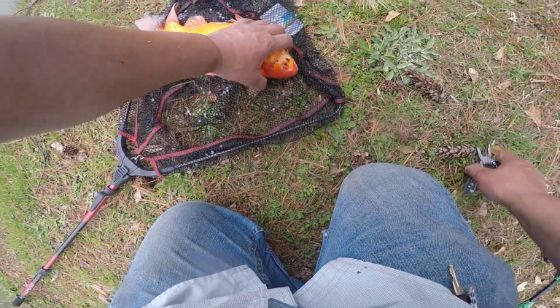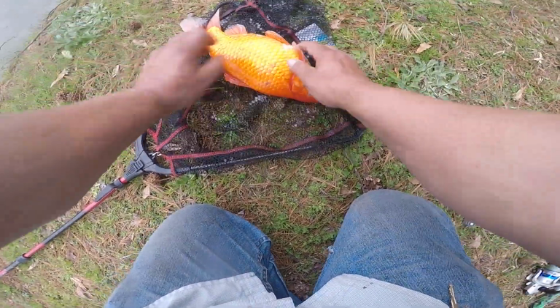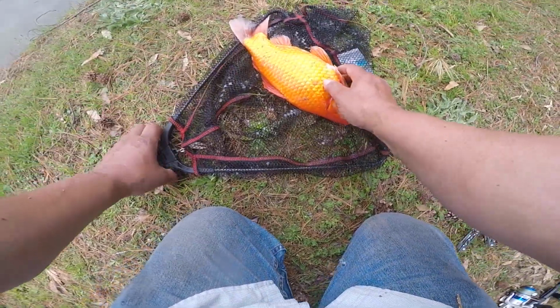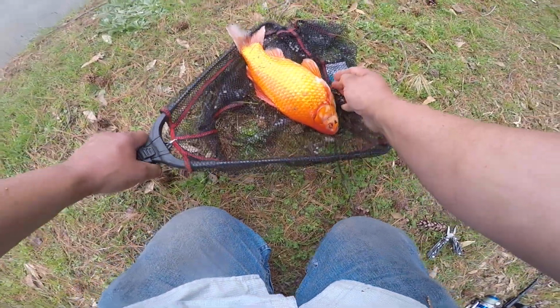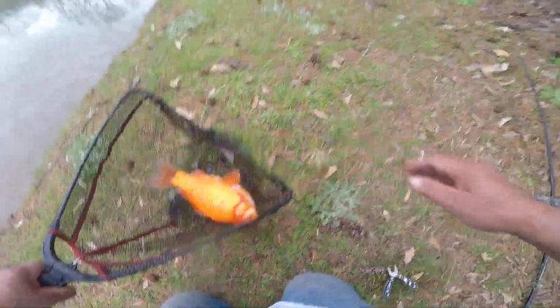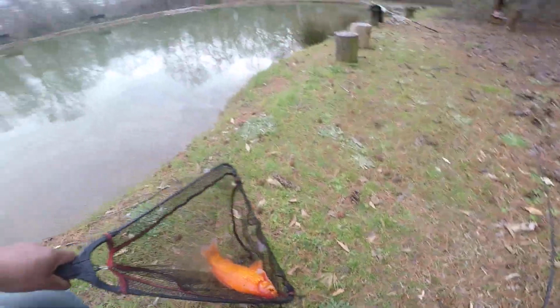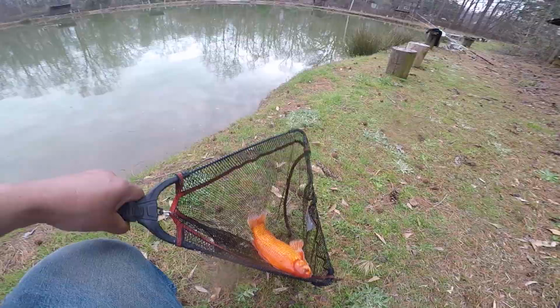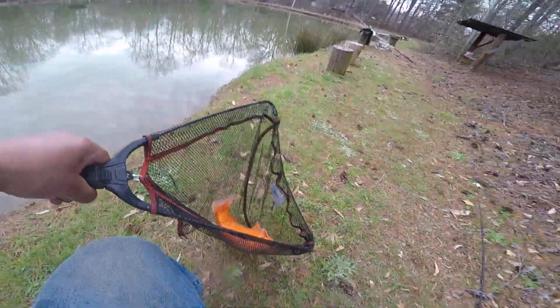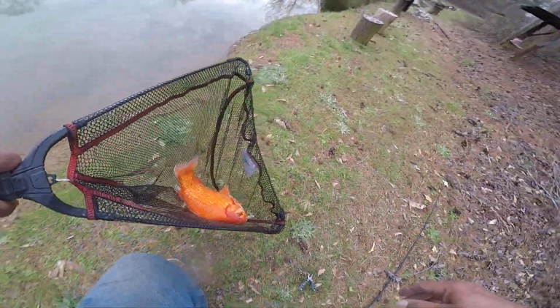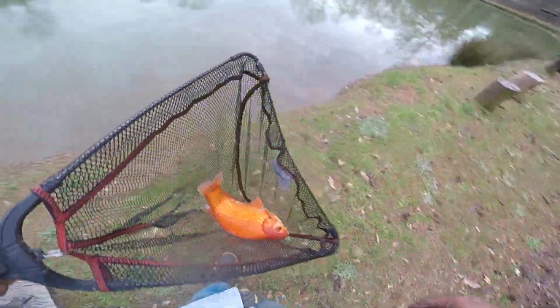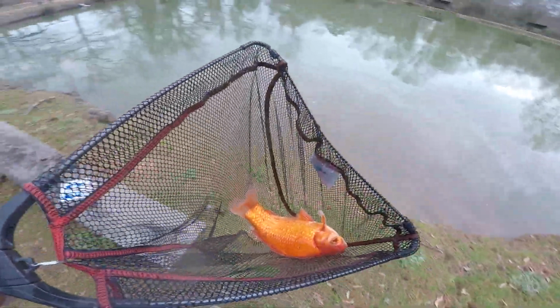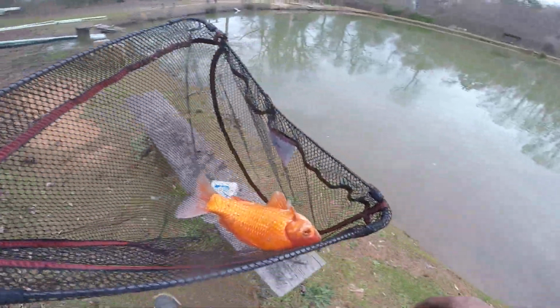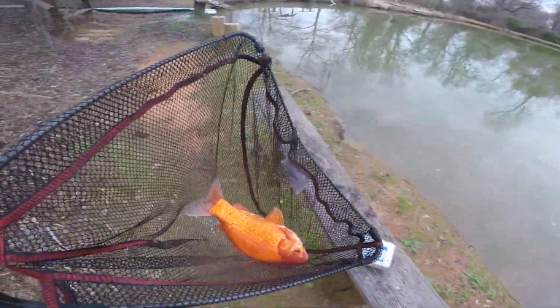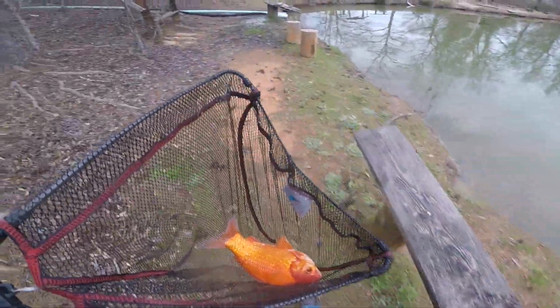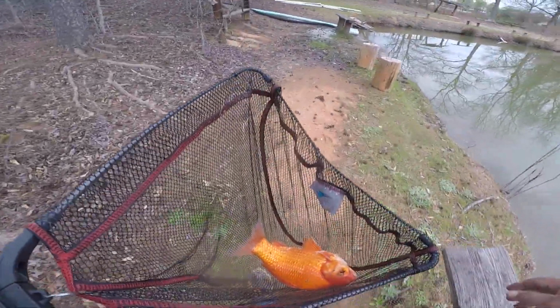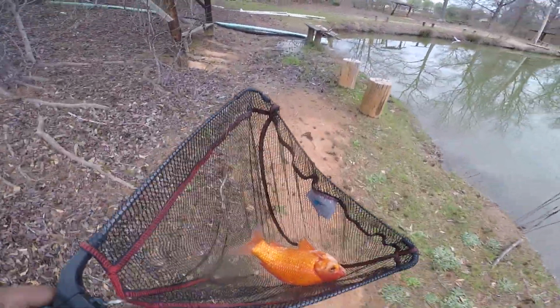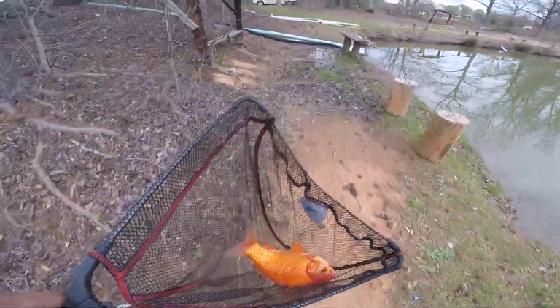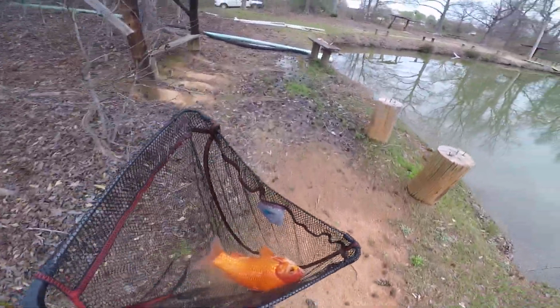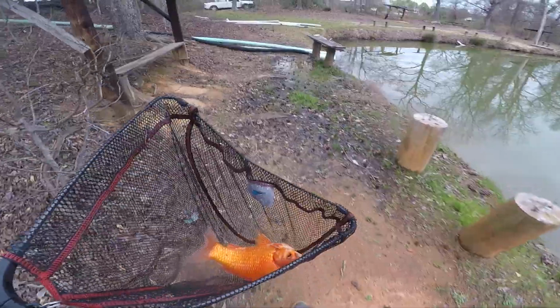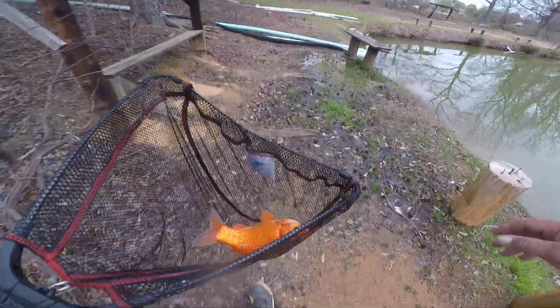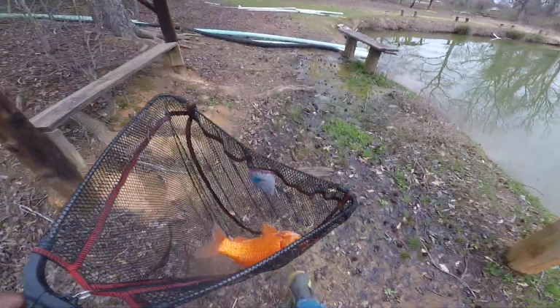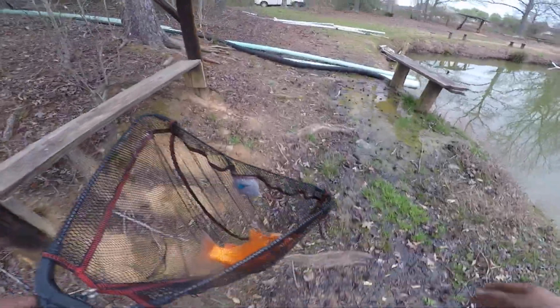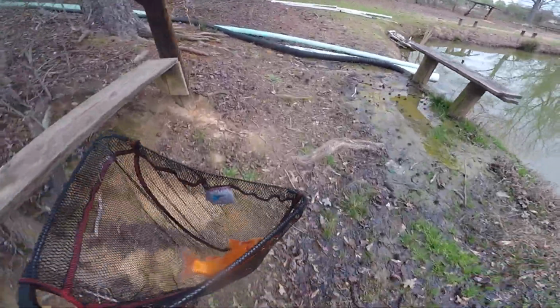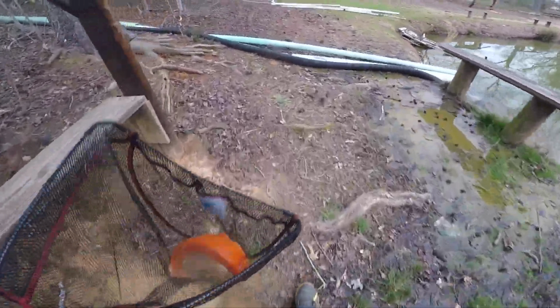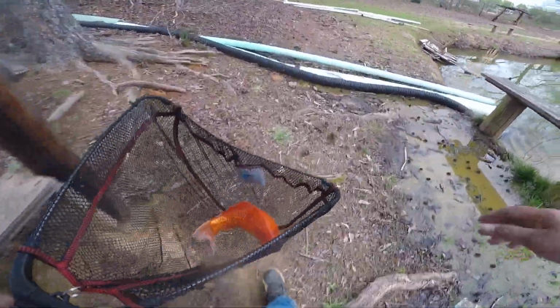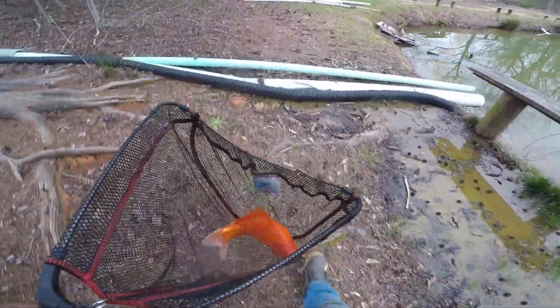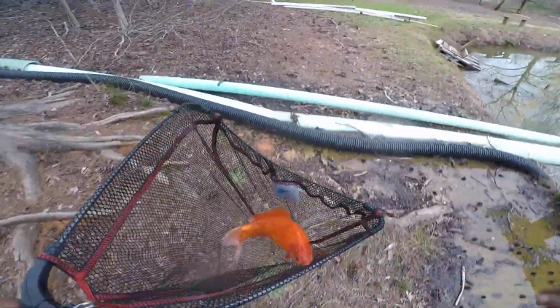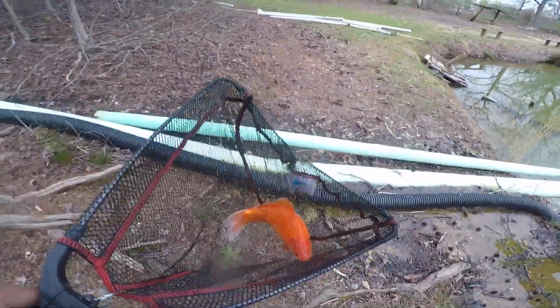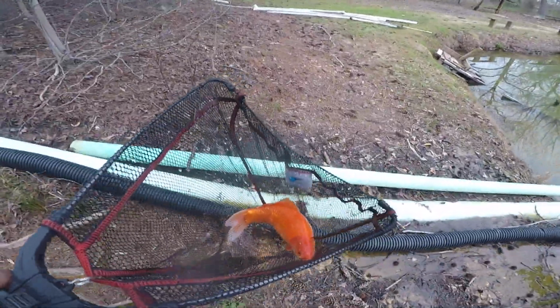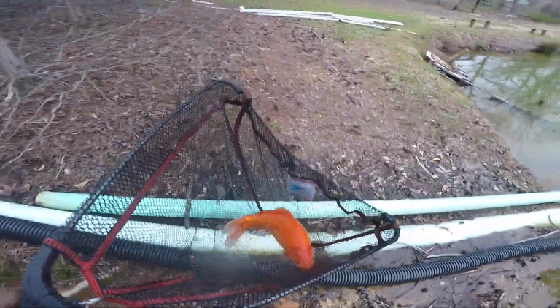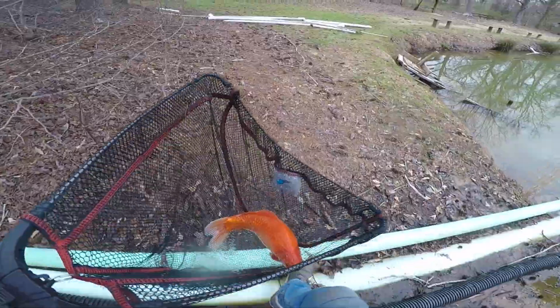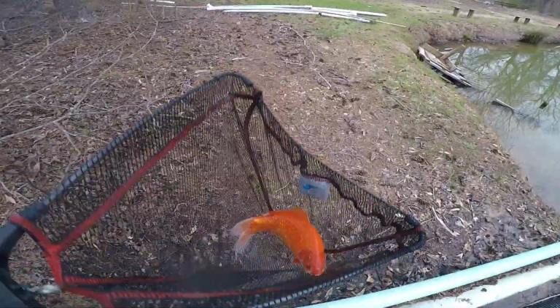There we go — we're going to be taking him home to my mother-in-law's goldfish pond. It's got to be at least a three, three and a half pound goldfish.